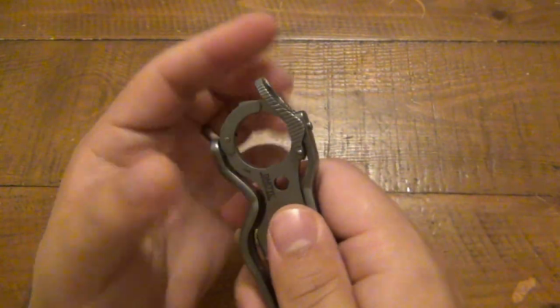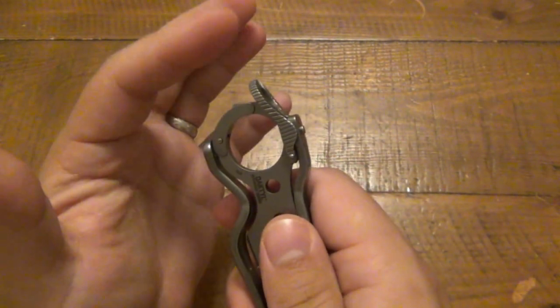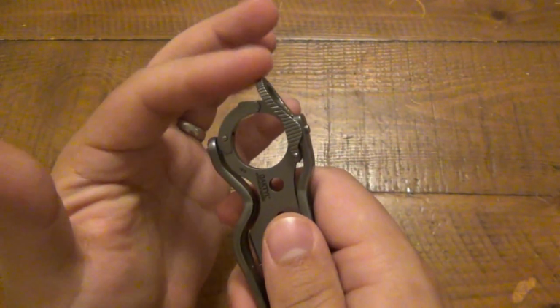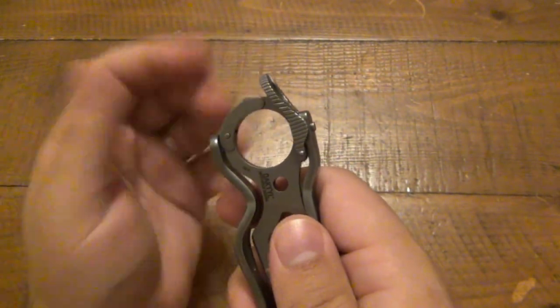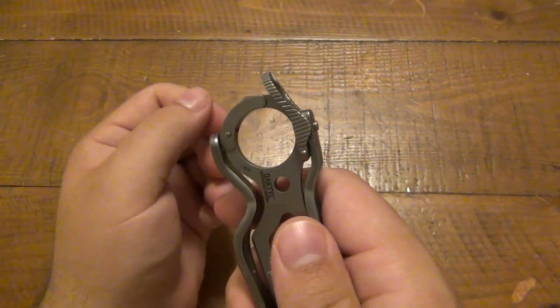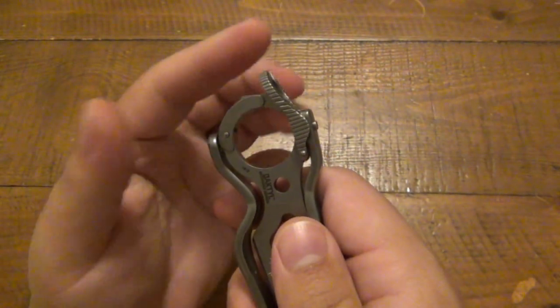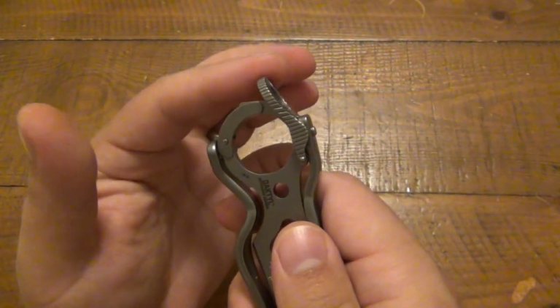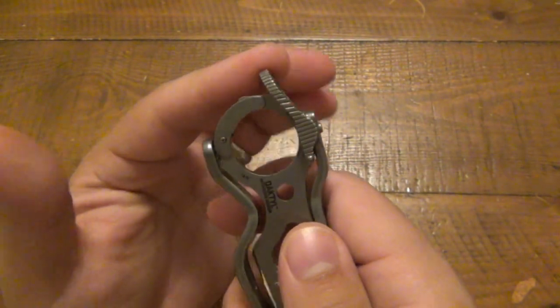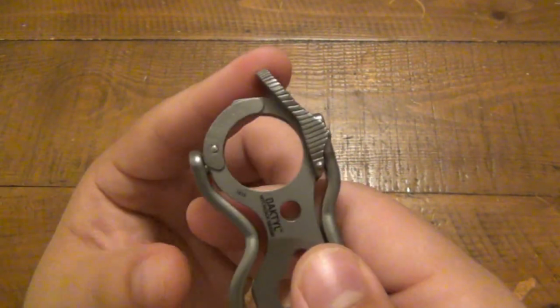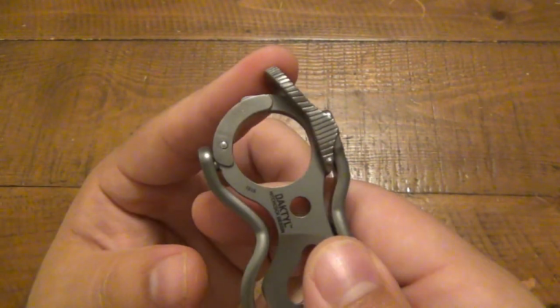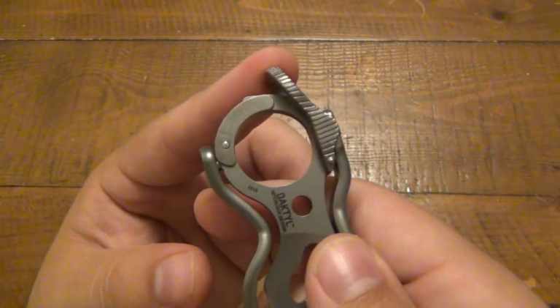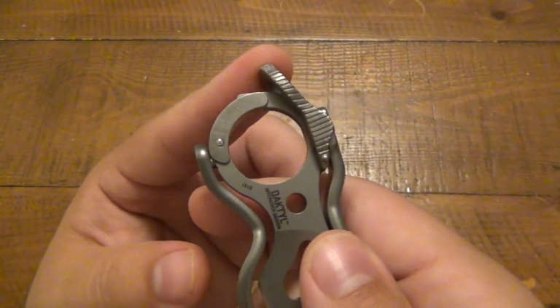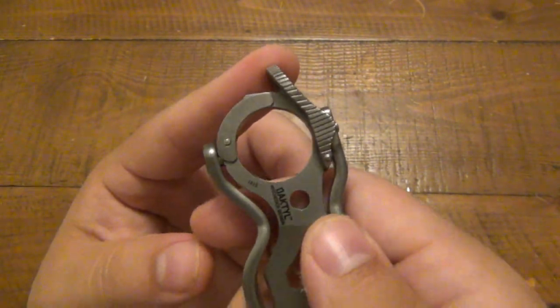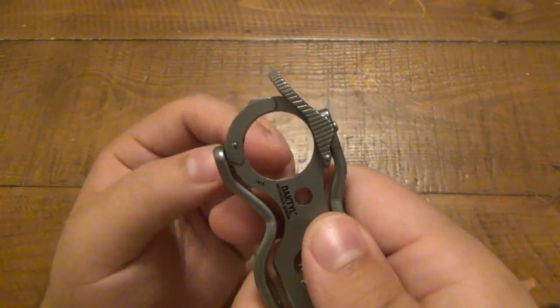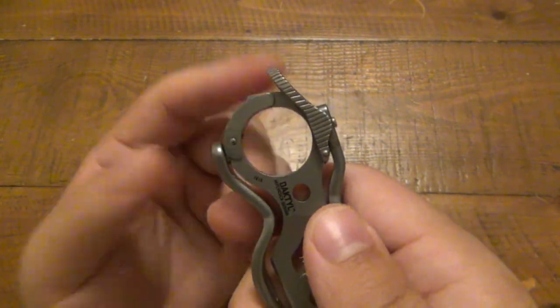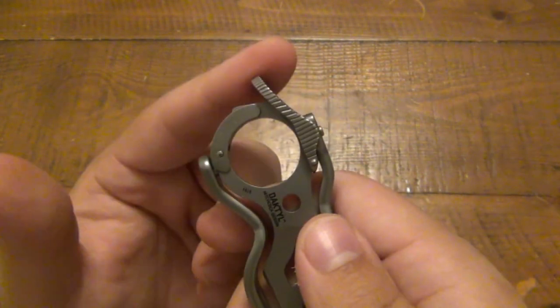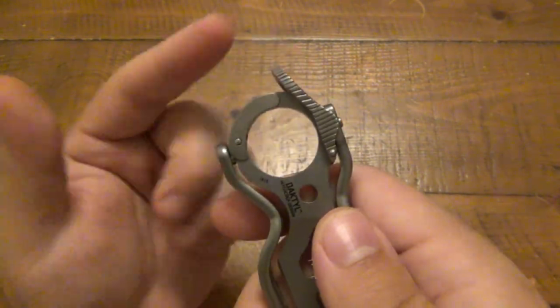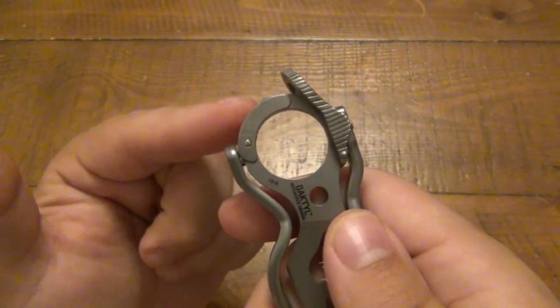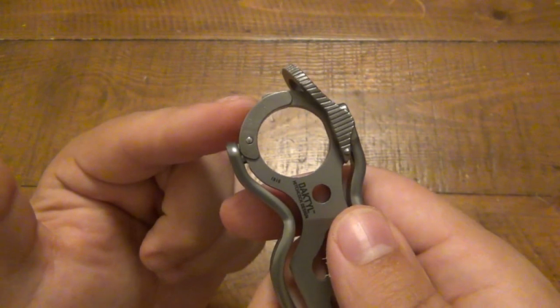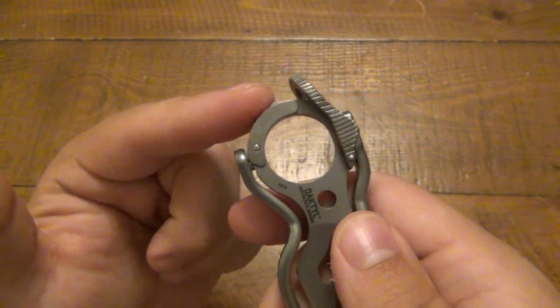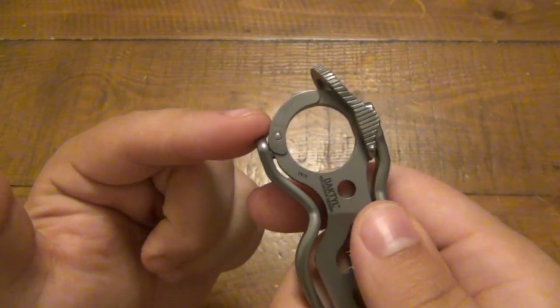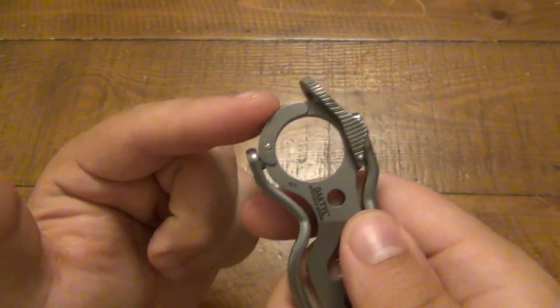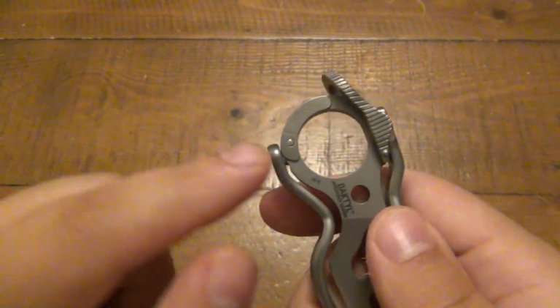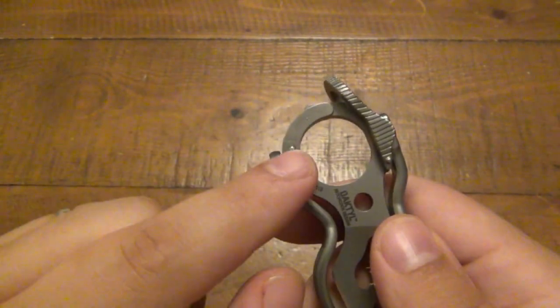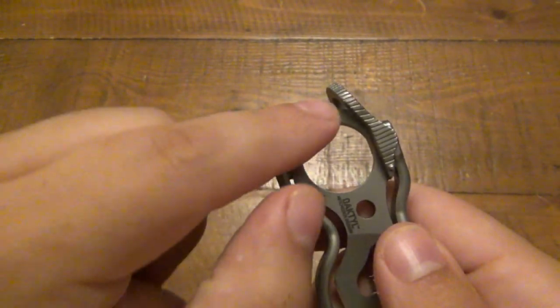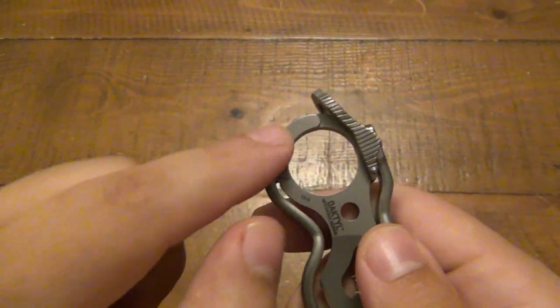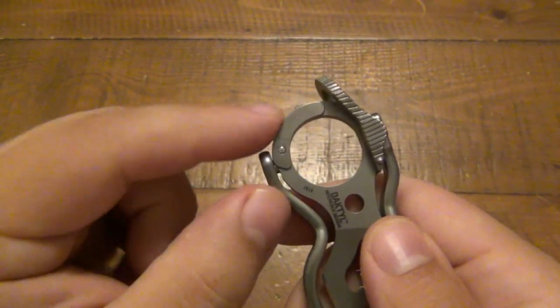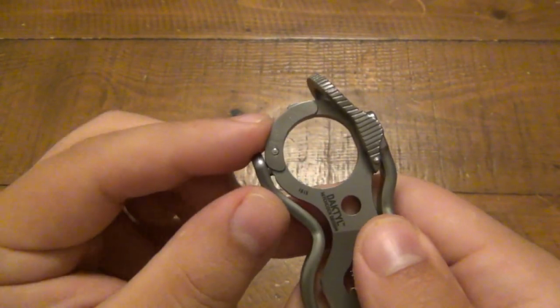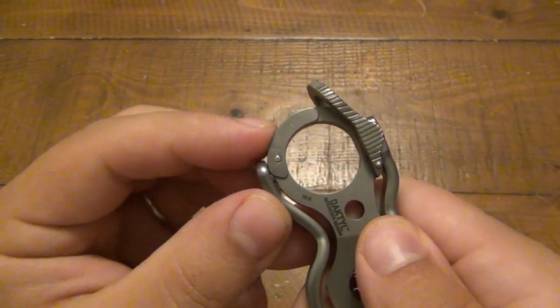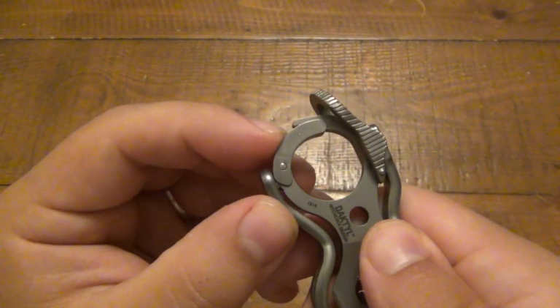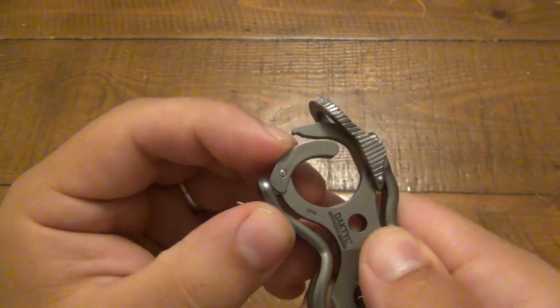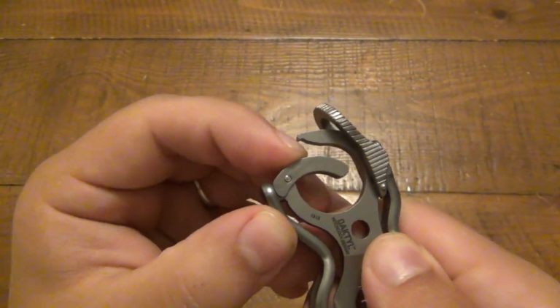This piece on top here is your lock. Before we even get to that, we're going to talk about this — this little piece here is your carabiner.